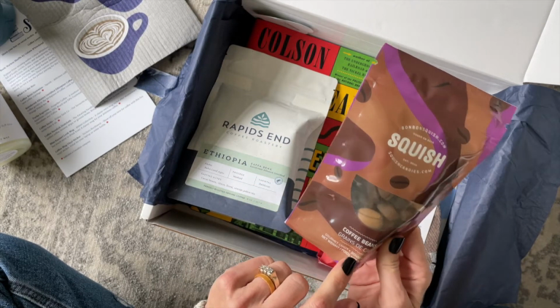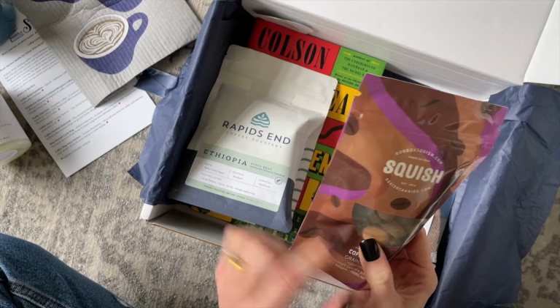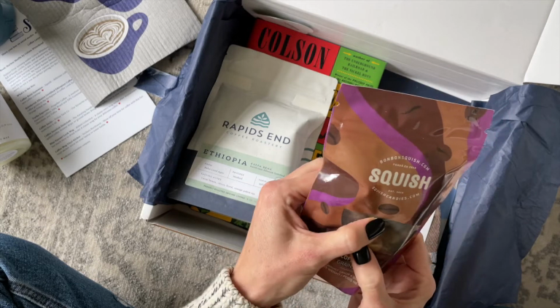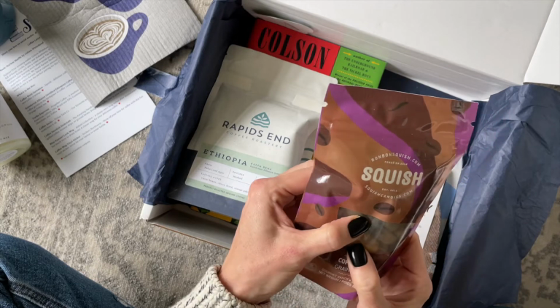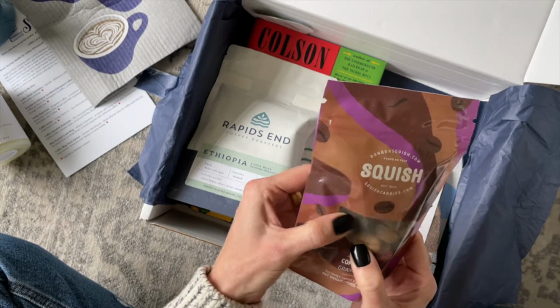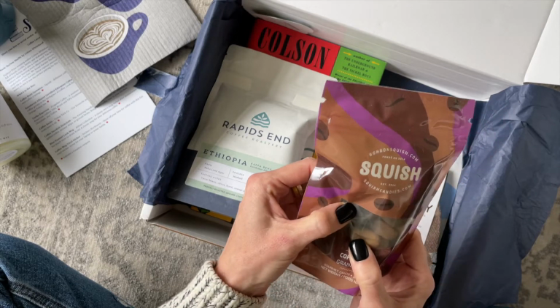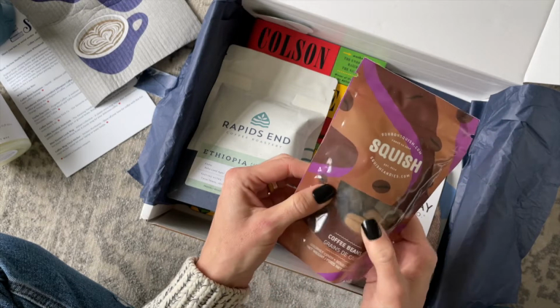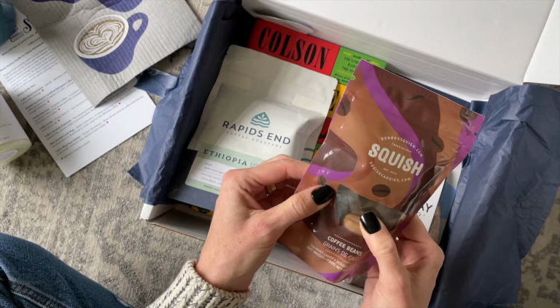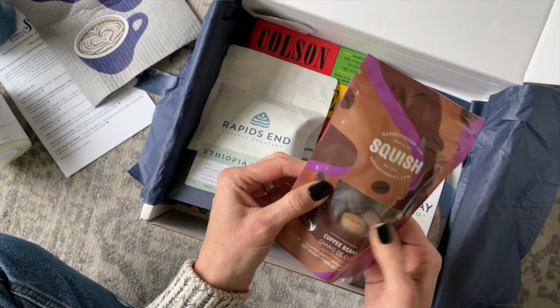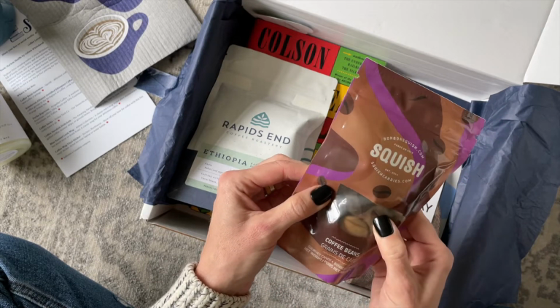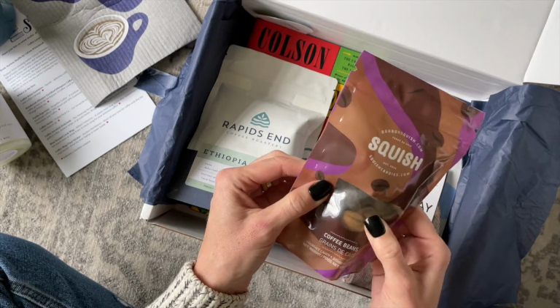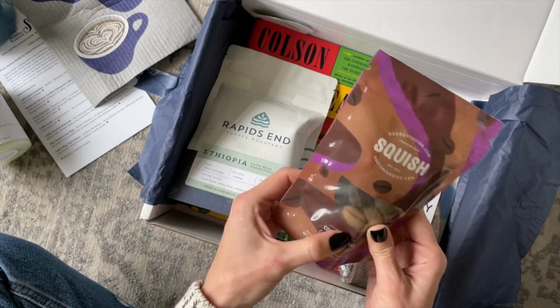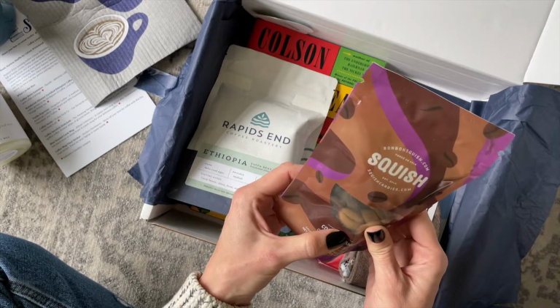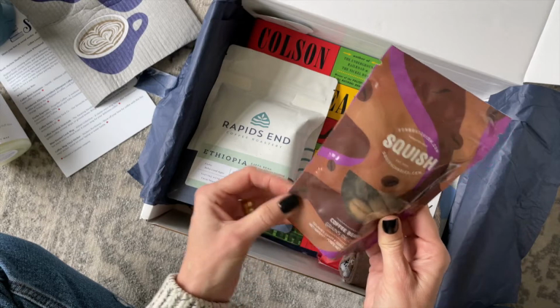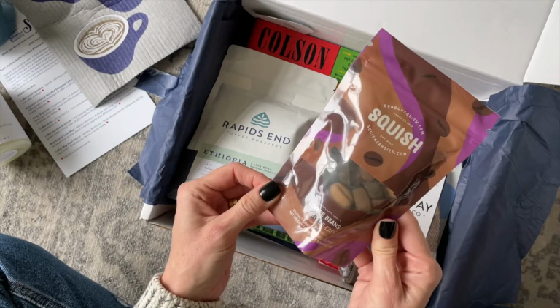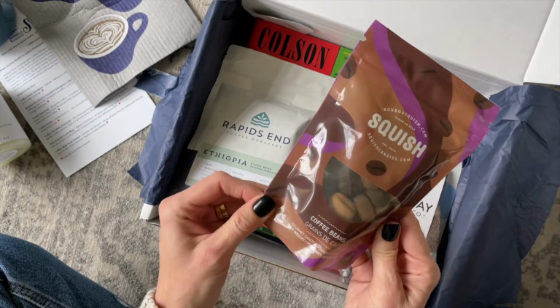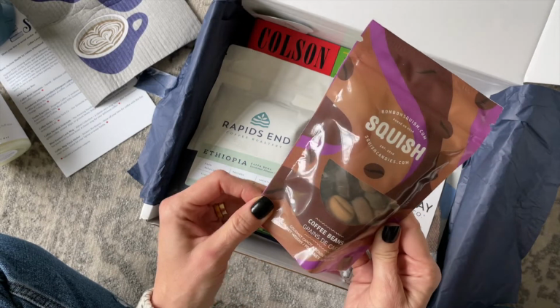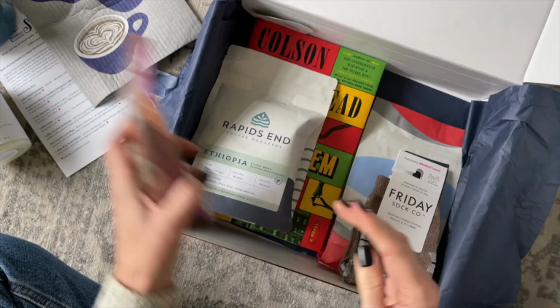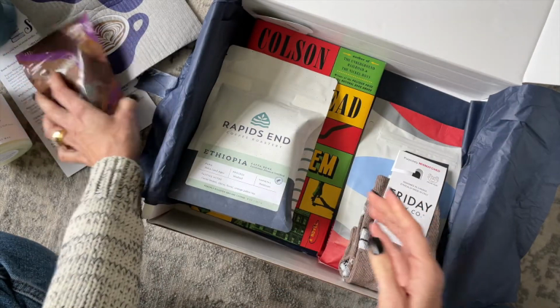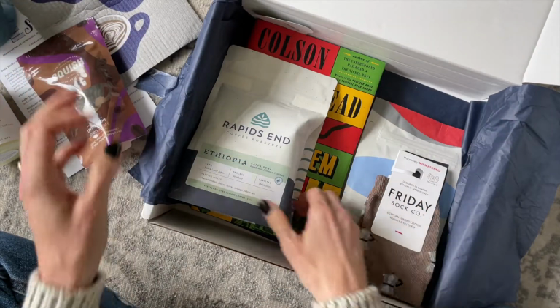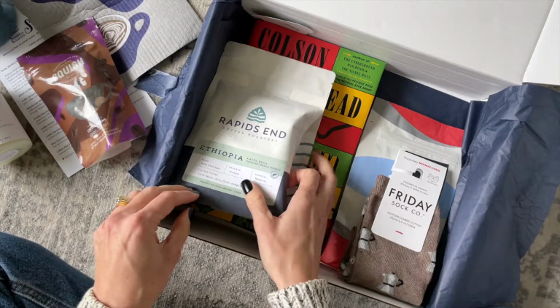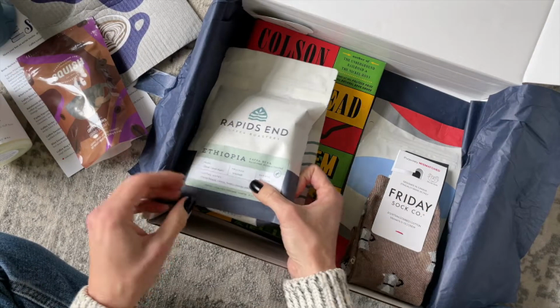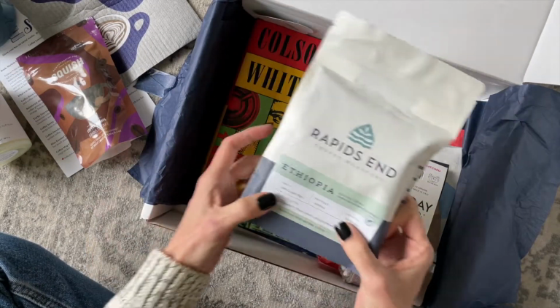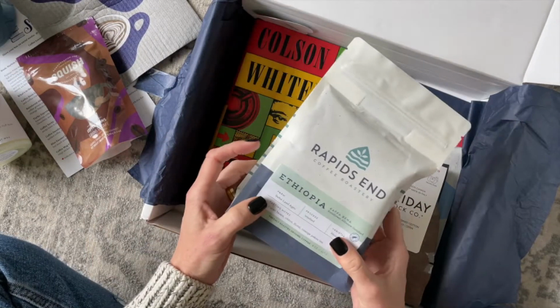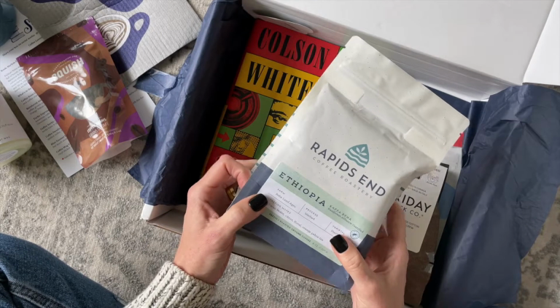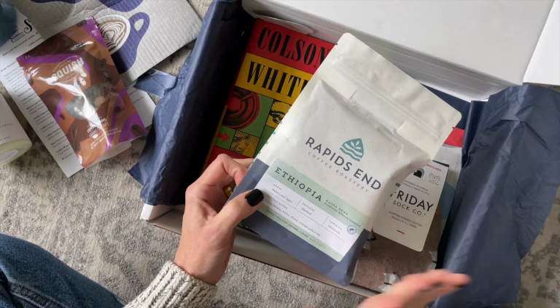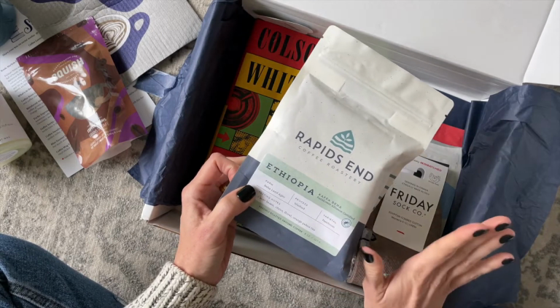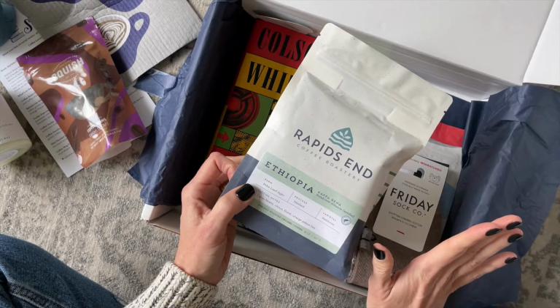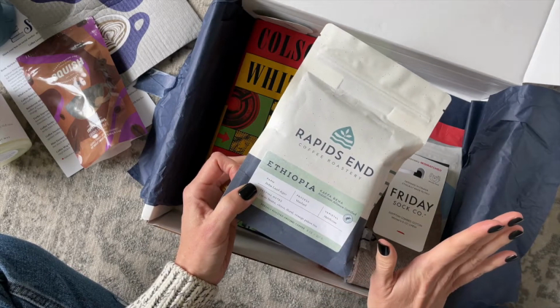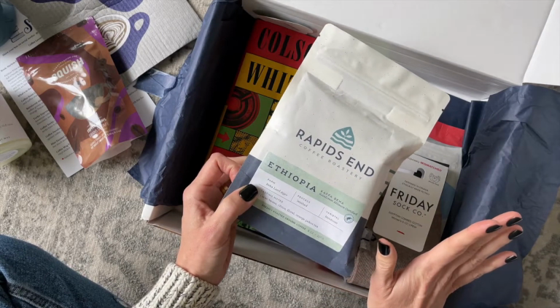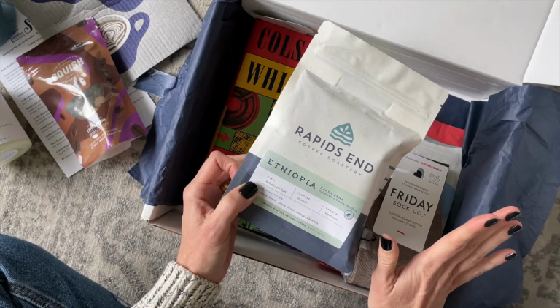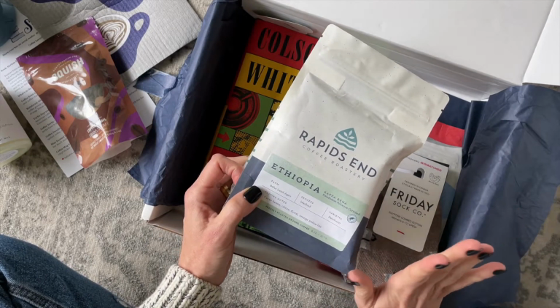For our snack — oh, Squish! I know this brand. These are coffee beans, but since Squish makes gummy candies, these are gummy coffee beans. Oh my goodness!